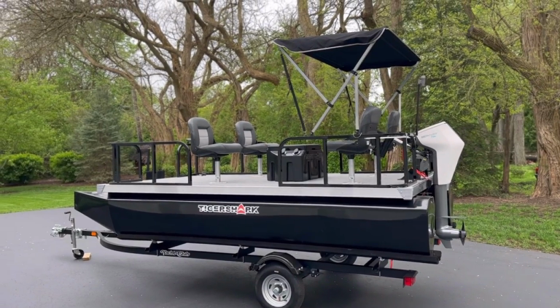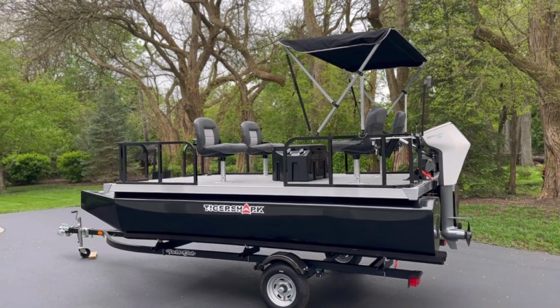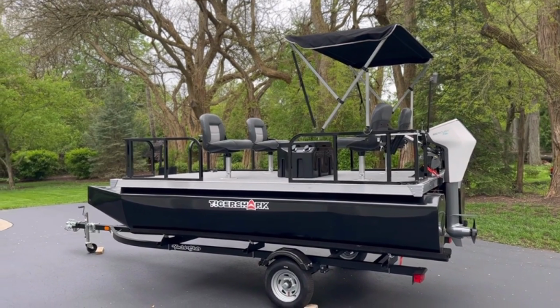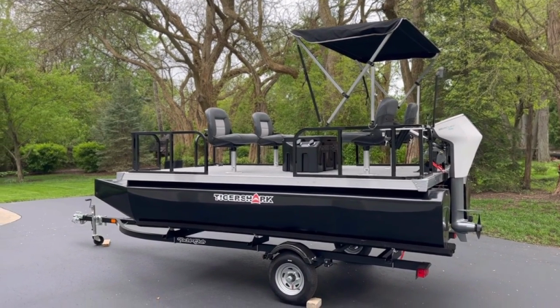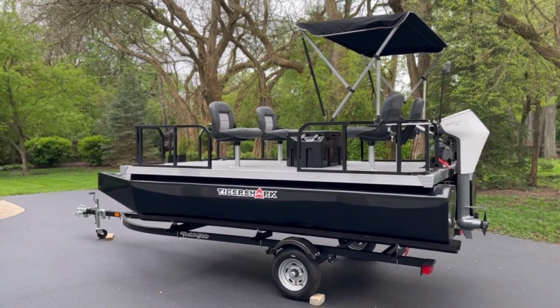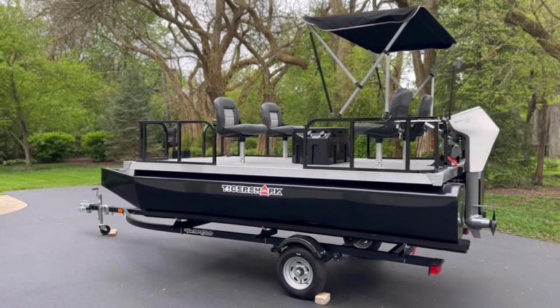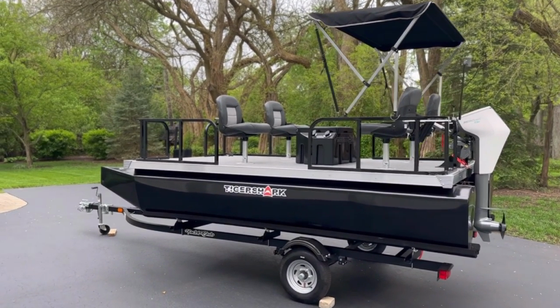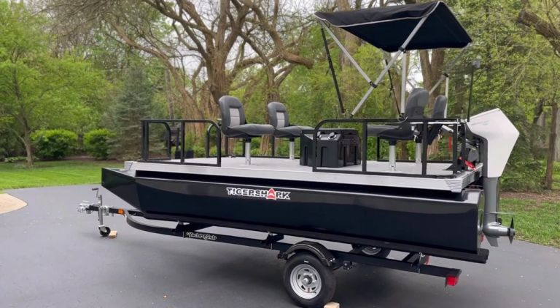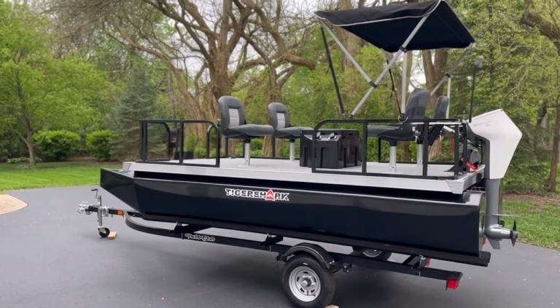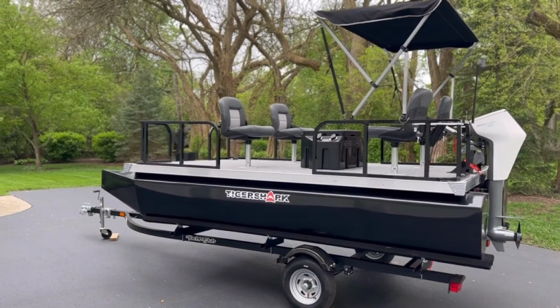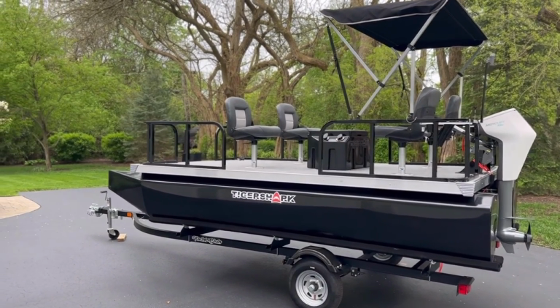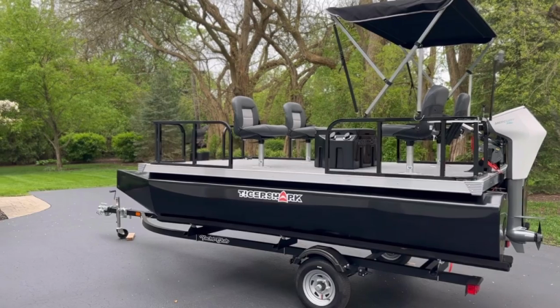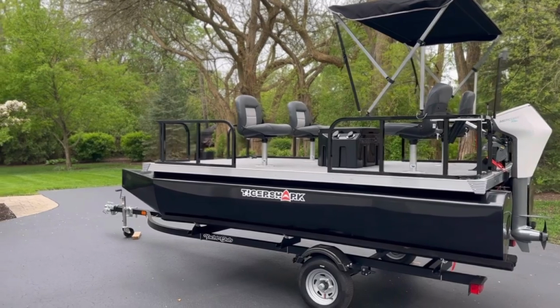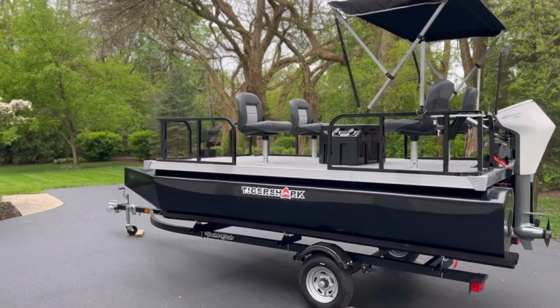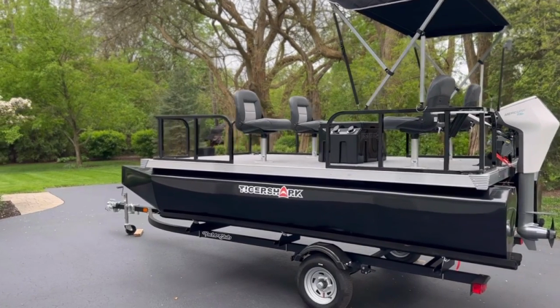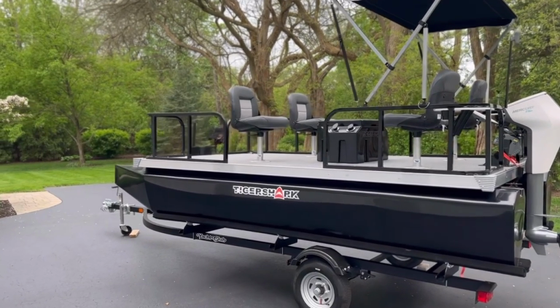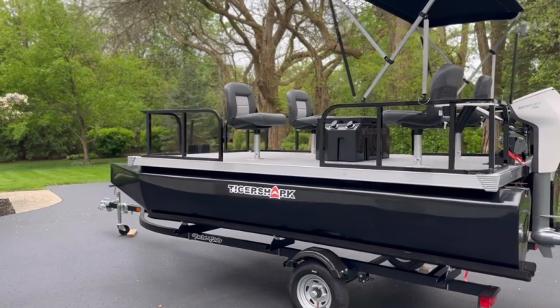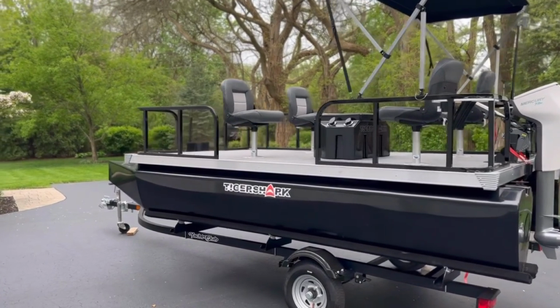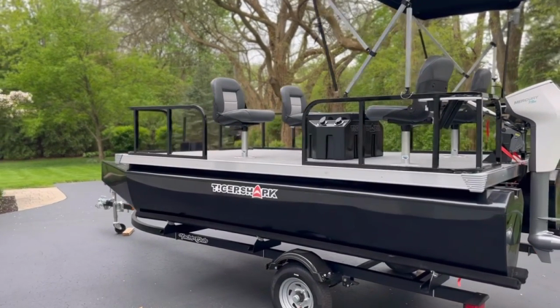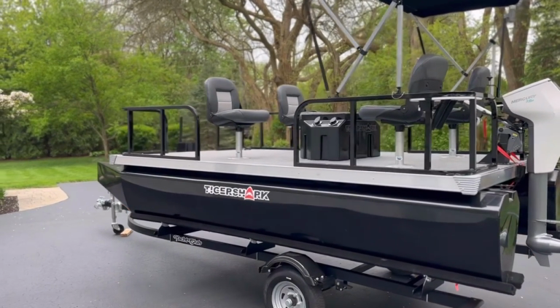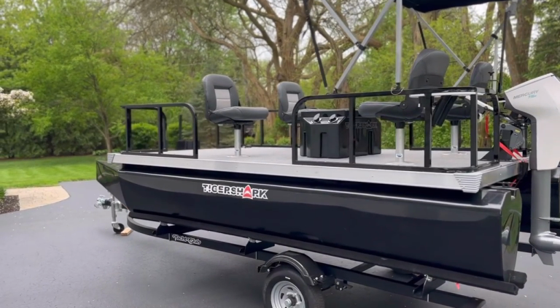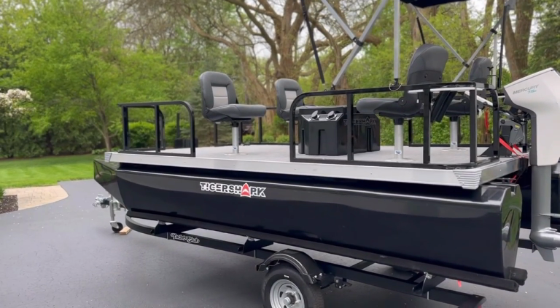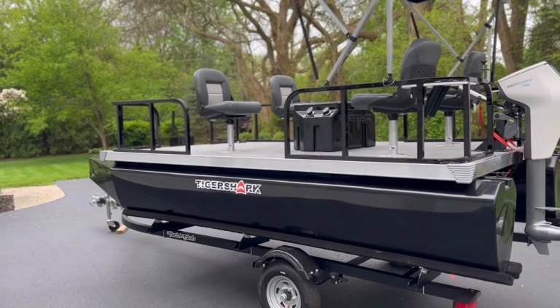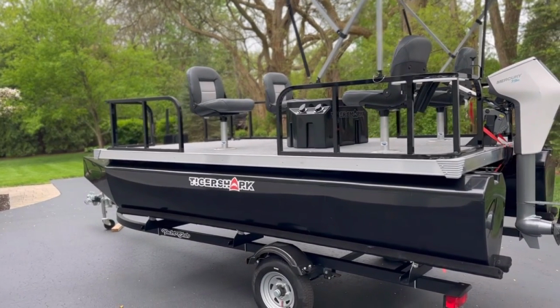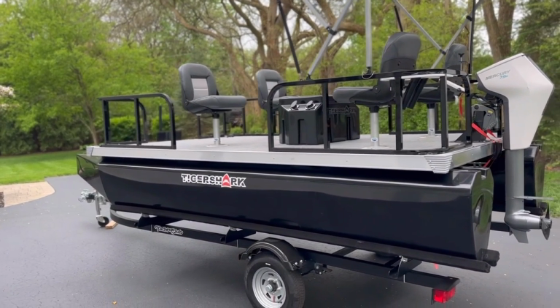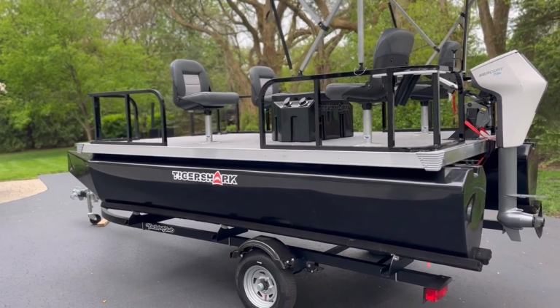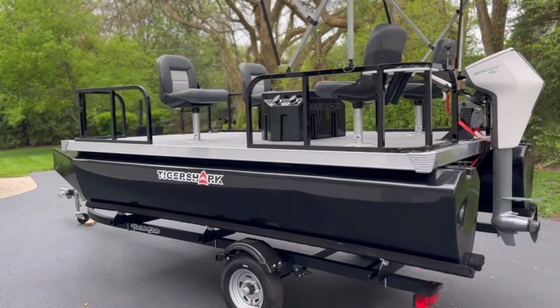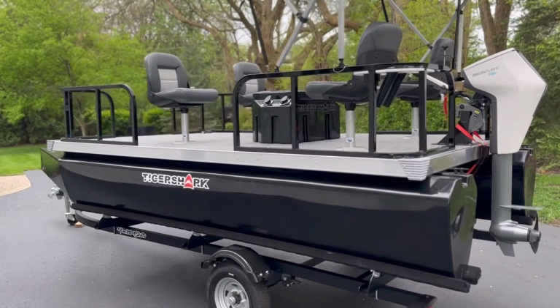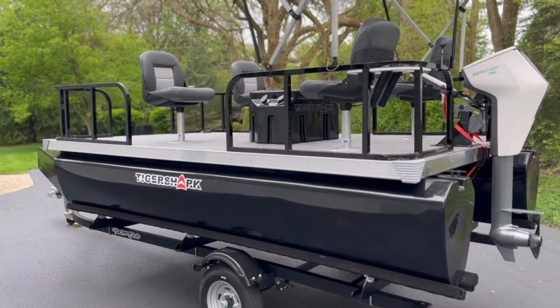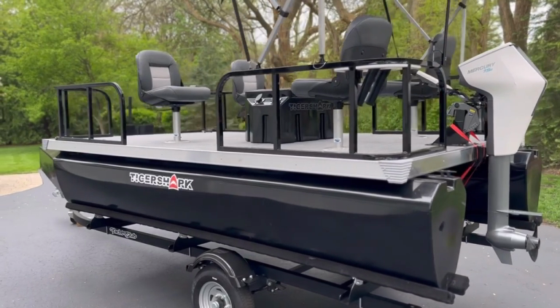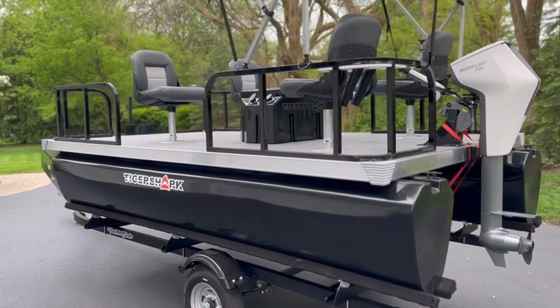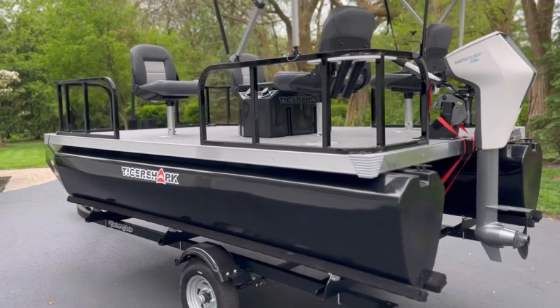Check out this new Tiger Shark miniature pontoon boat — this thing is sweet for no-wake lakes or lakes that only allow electric motors. The boat builder allows you to totally customize this thing.